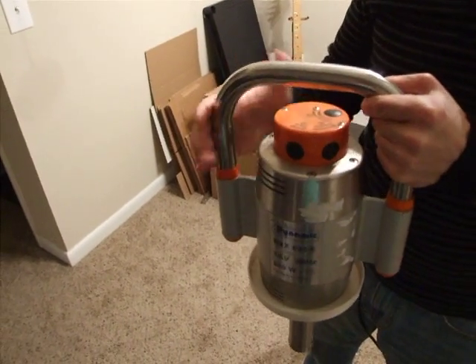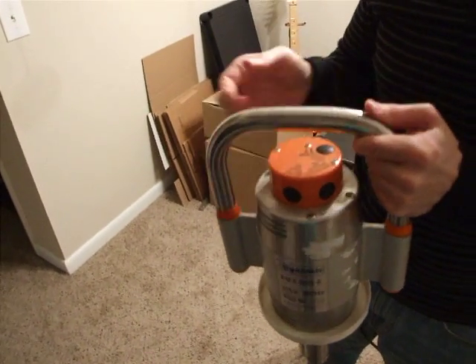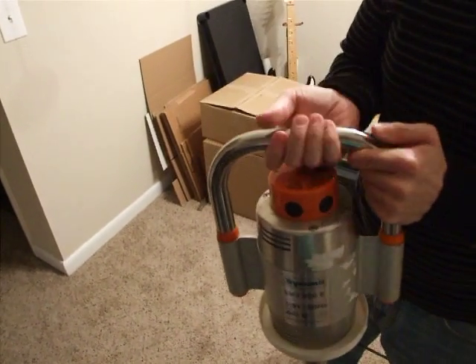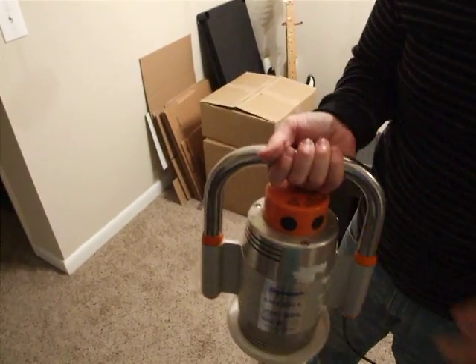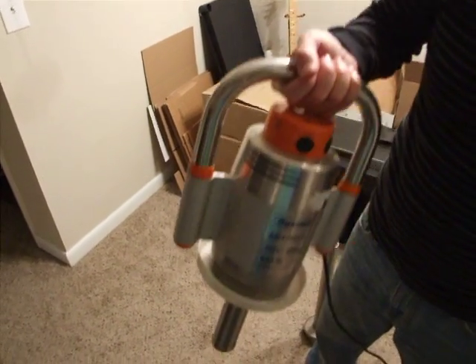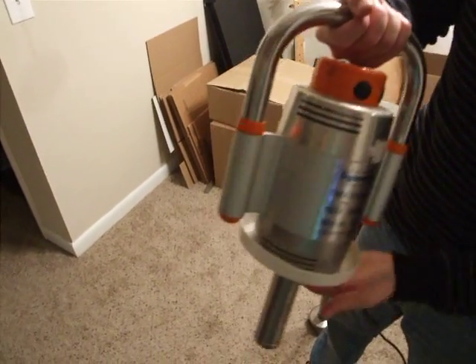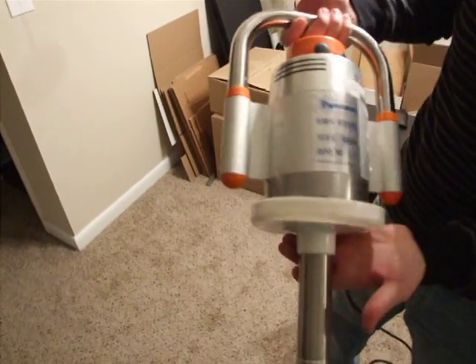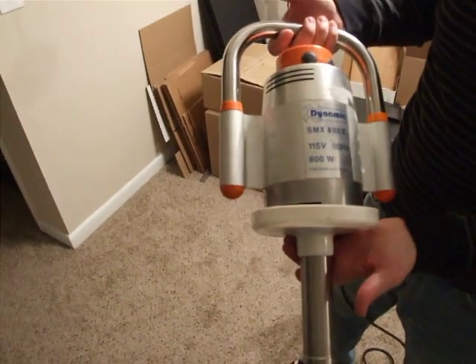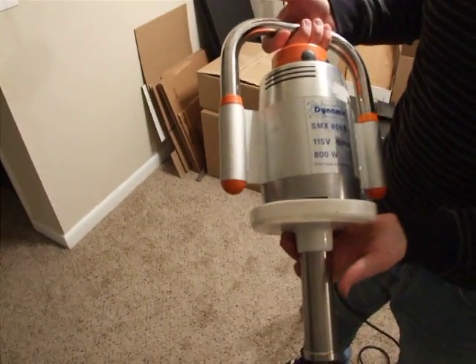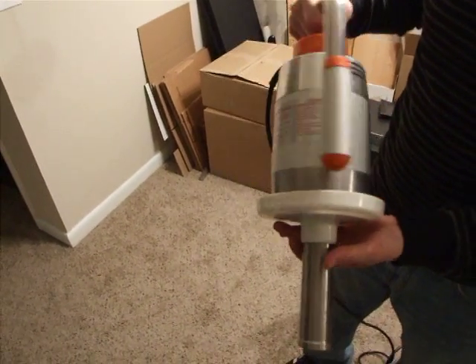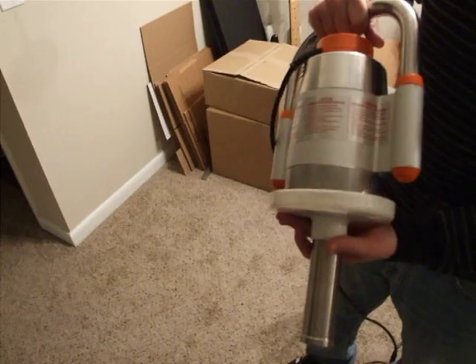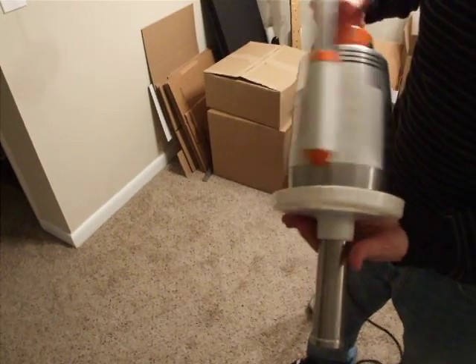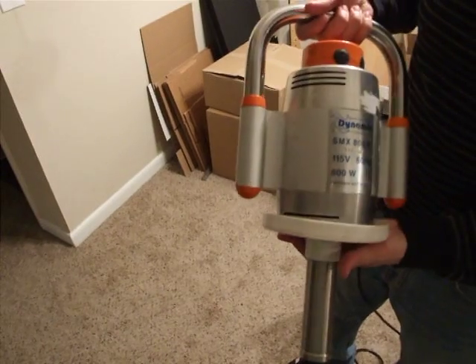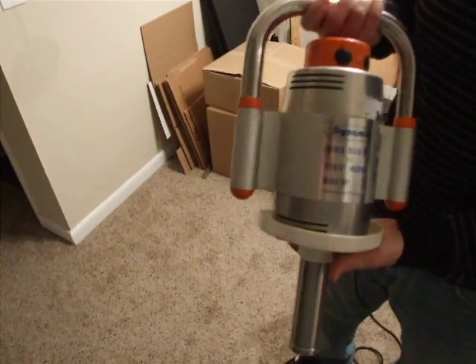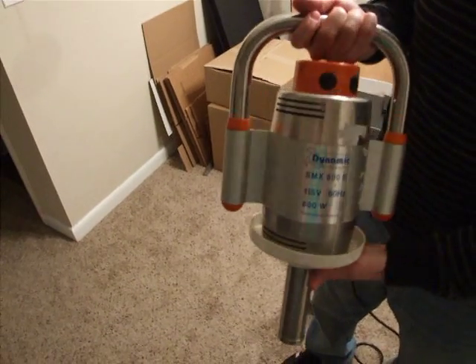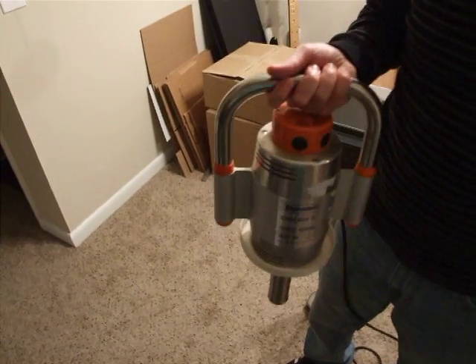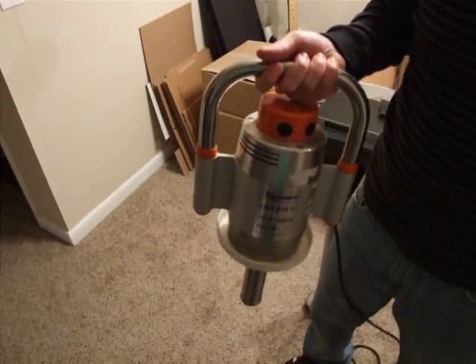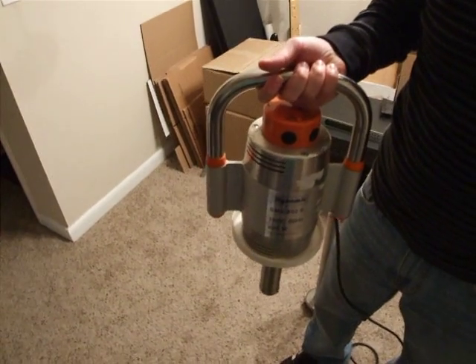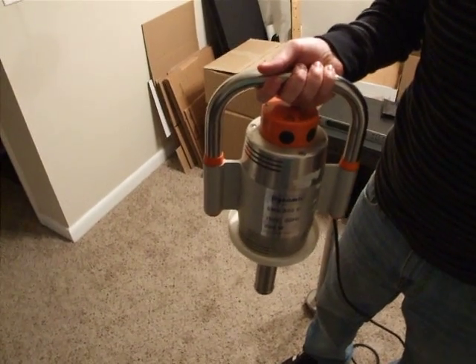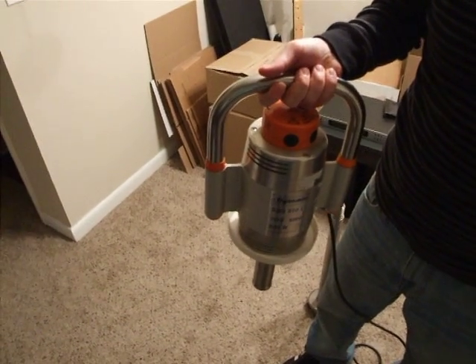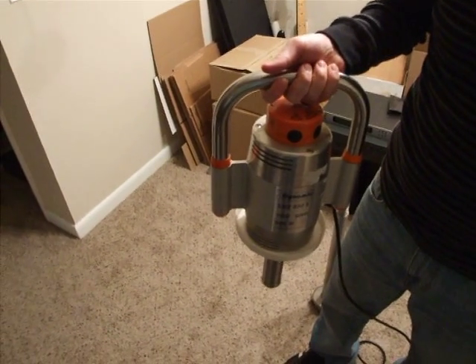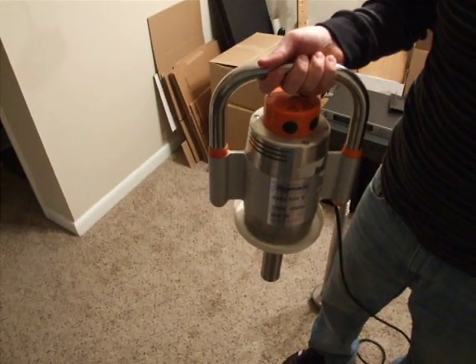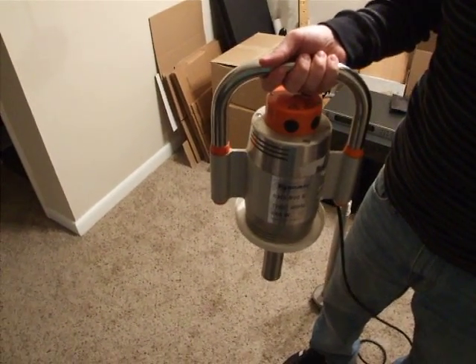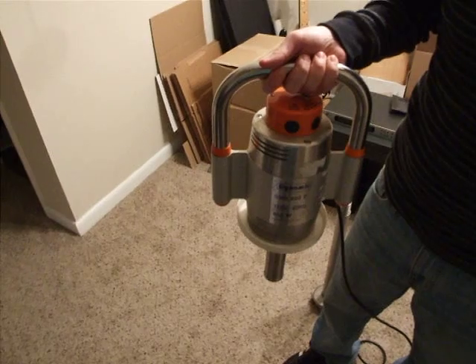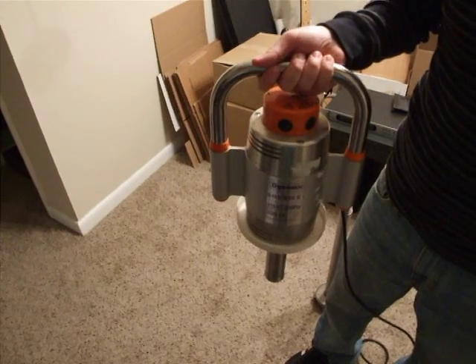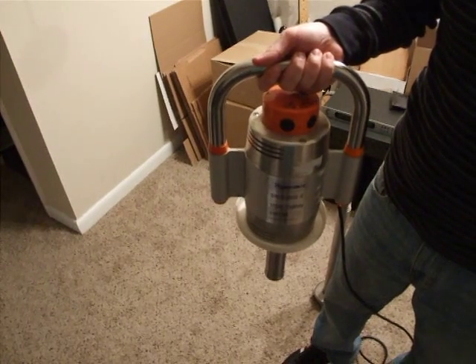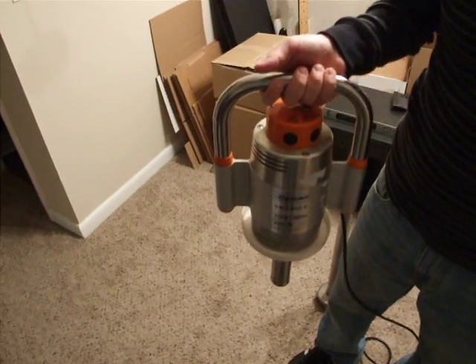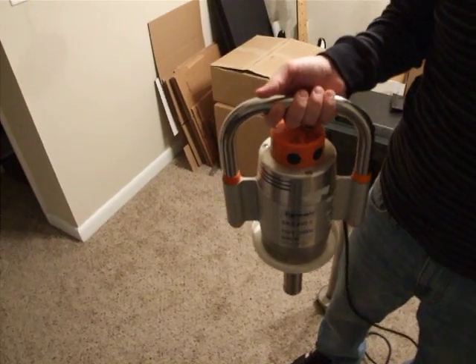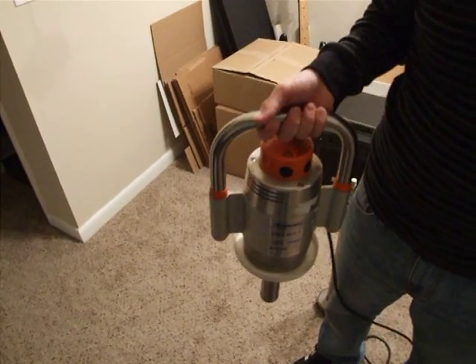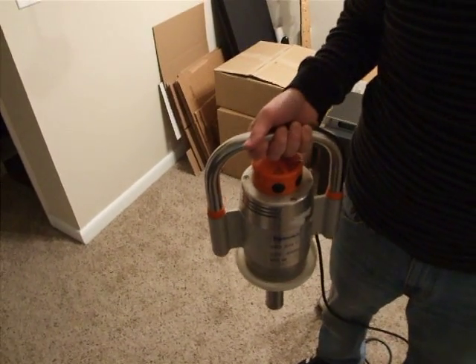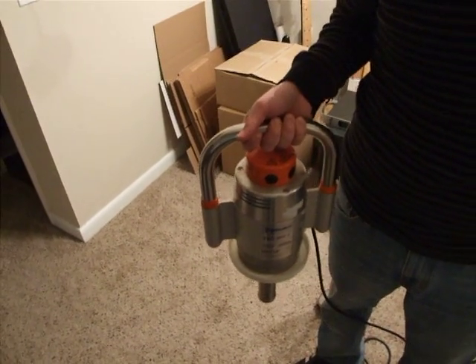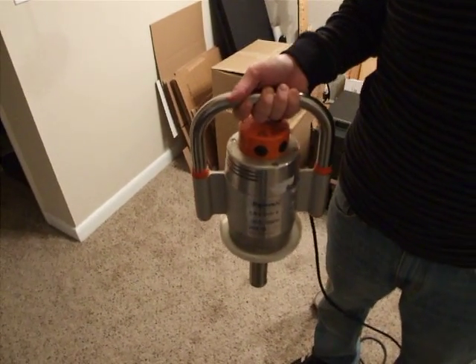So it definitely needs to be fixed or repaired. These things are over a thousand dollars brand new, so if you're up for the challenge this would be a good deal for you. But other than that it does need to be fixed and repaired. Happy bidding.